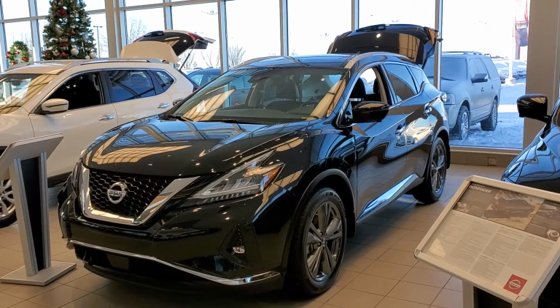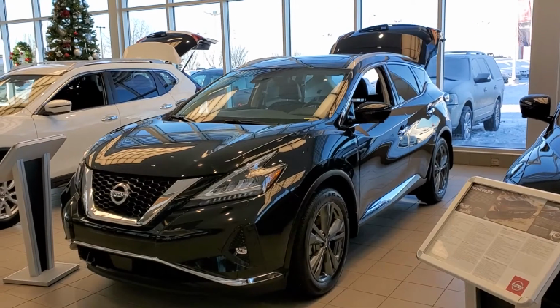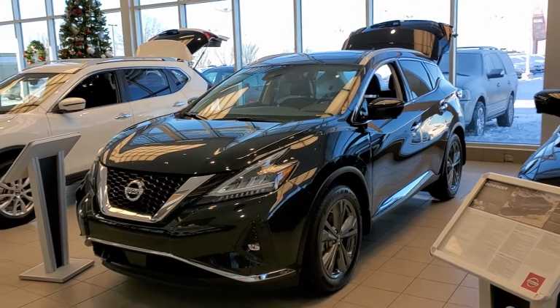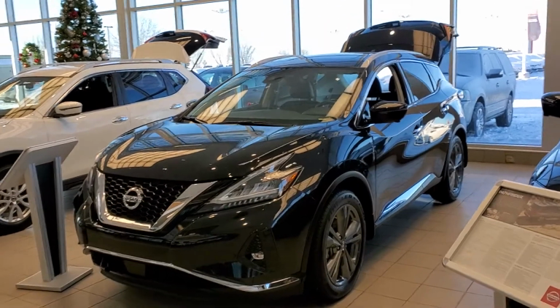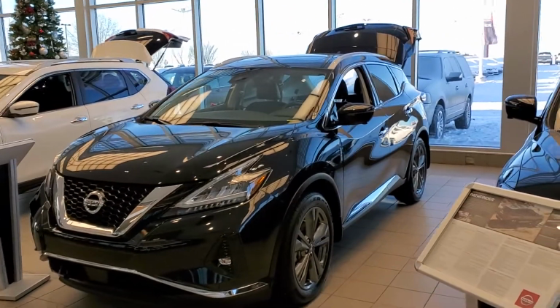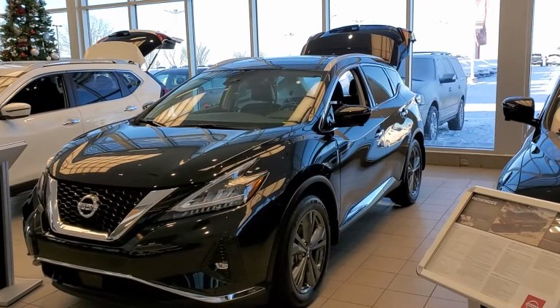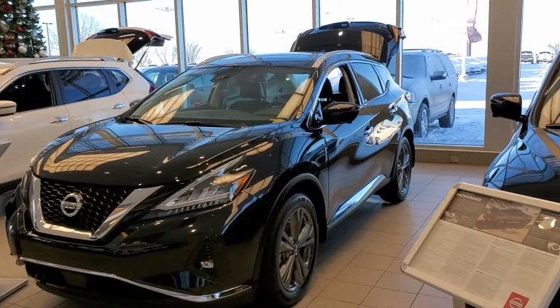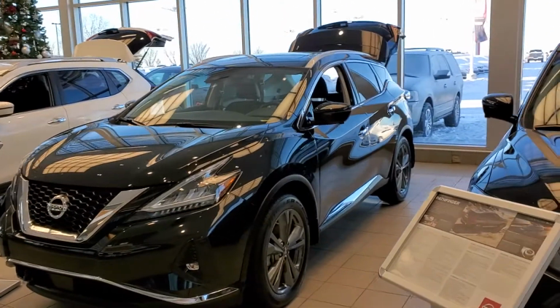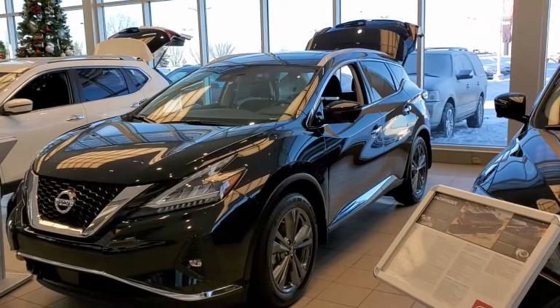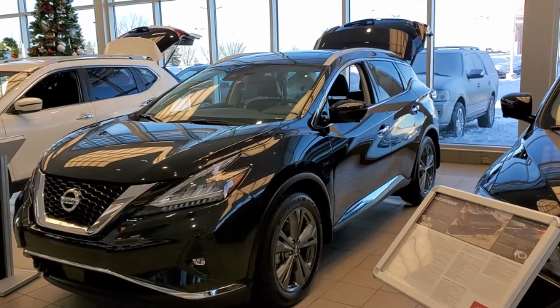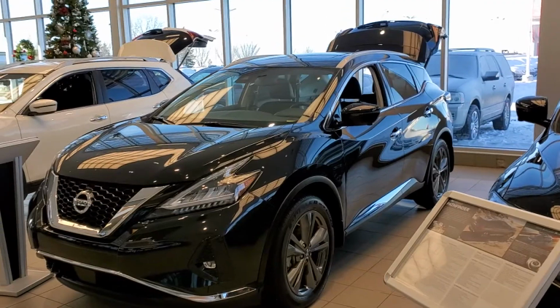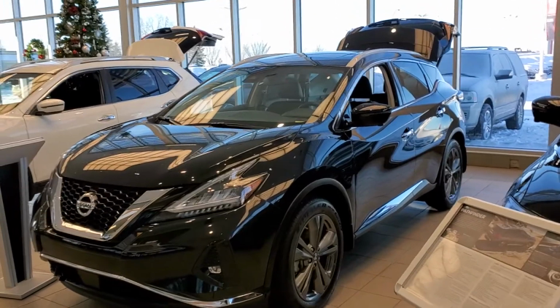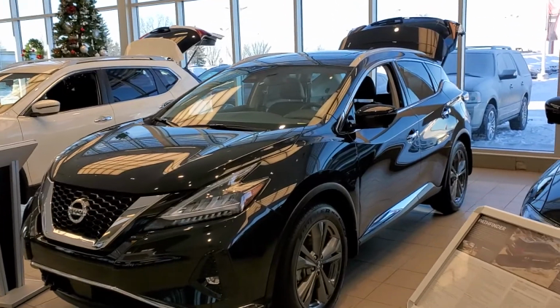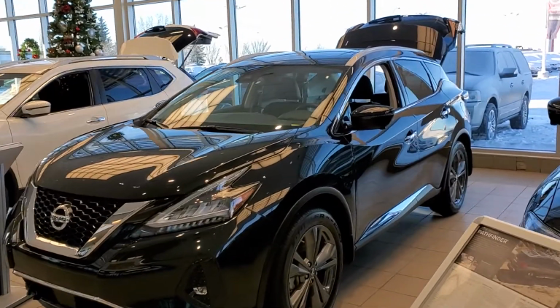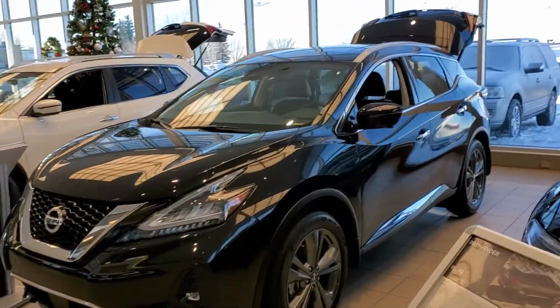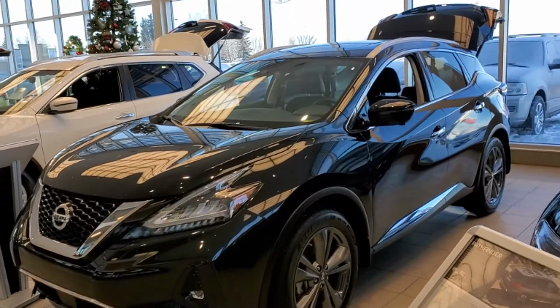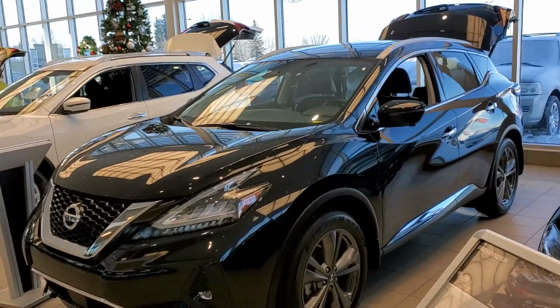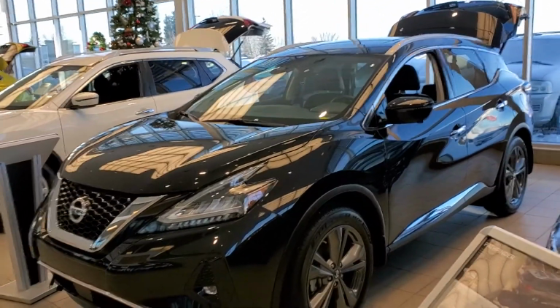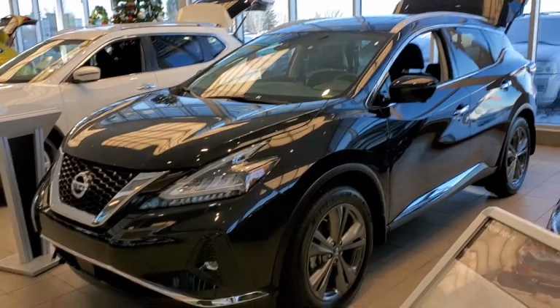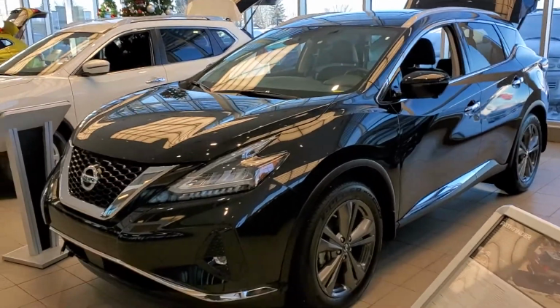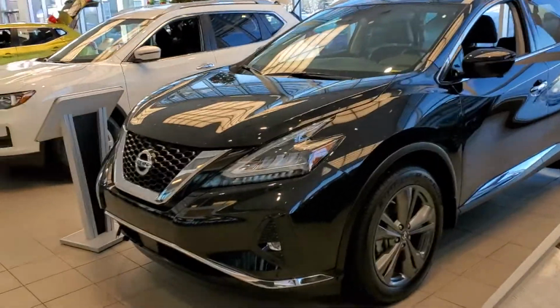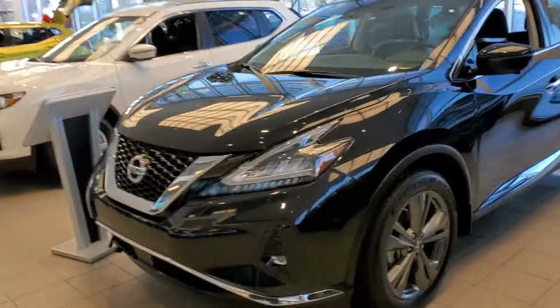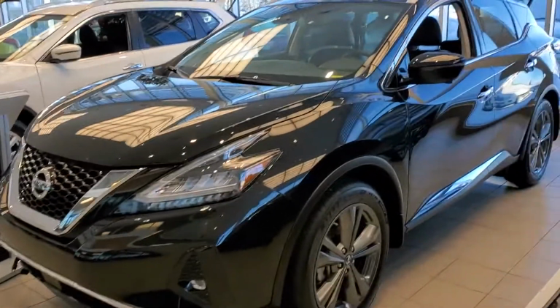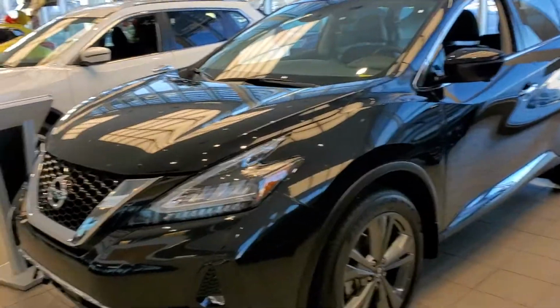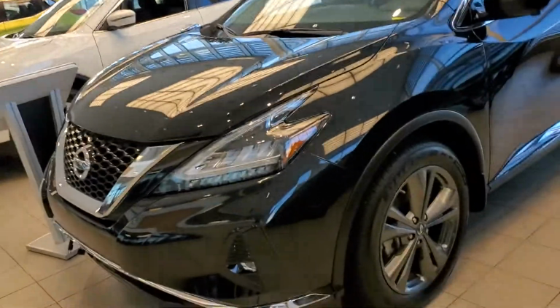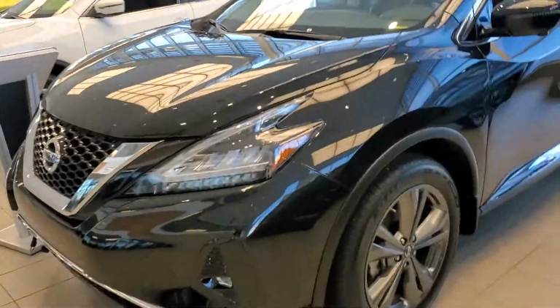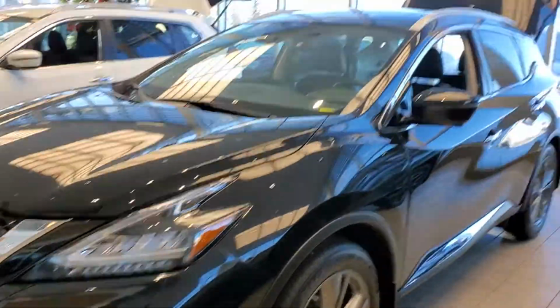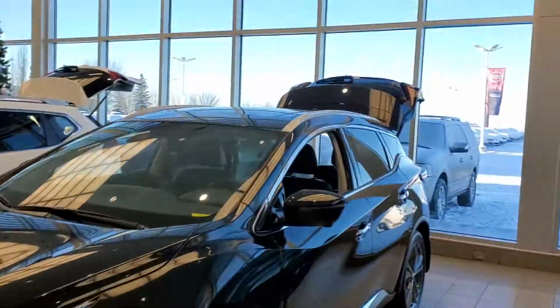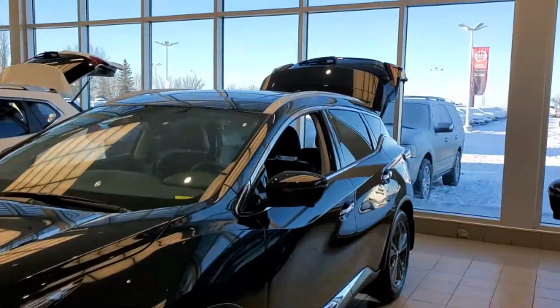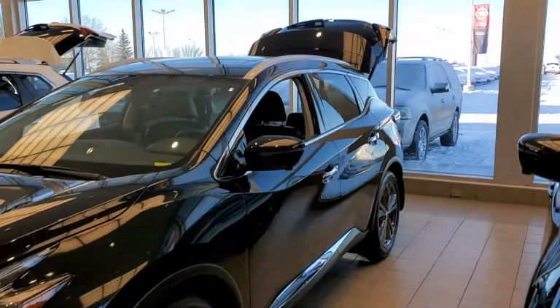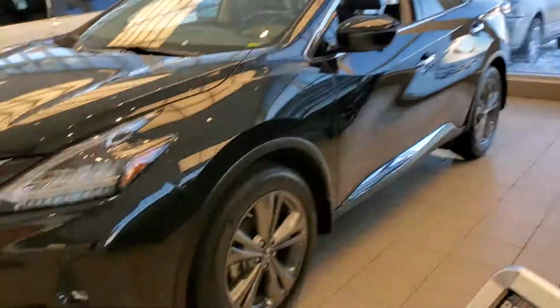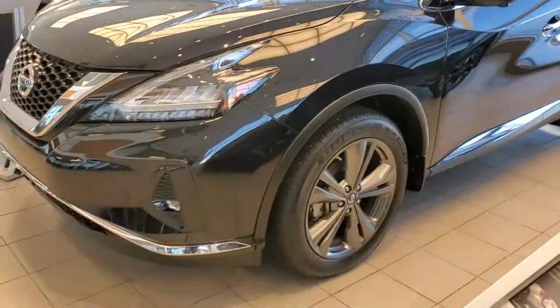Hey Nicole, this is Rob from Sherwood Nissan. This is the exact Murano that you were looking at. It is actually in our showroom right now, which makes it easy for me to do a video of it. This is it right here.